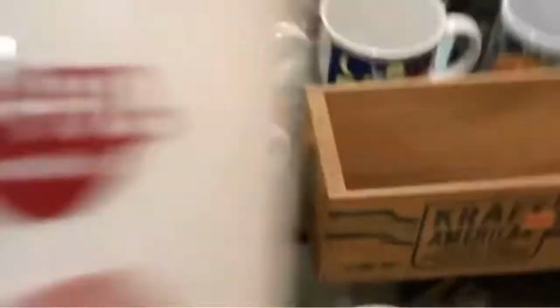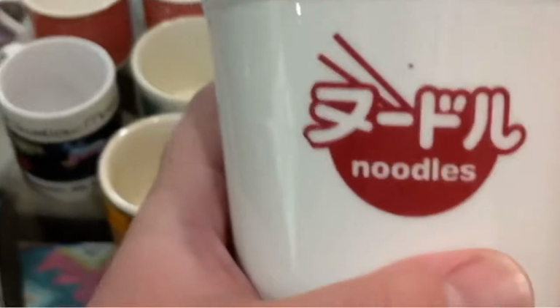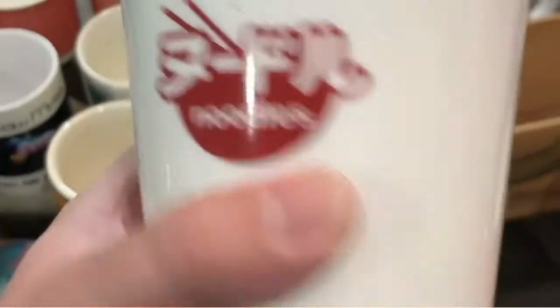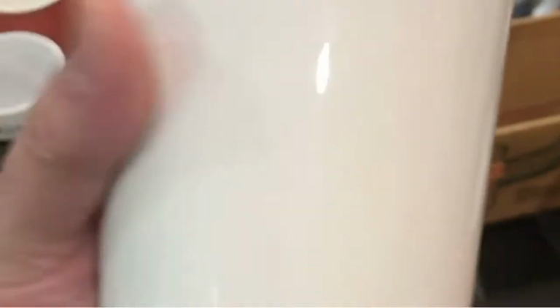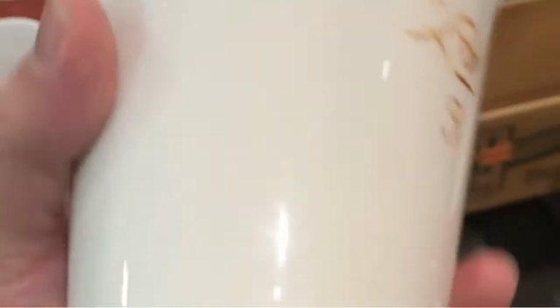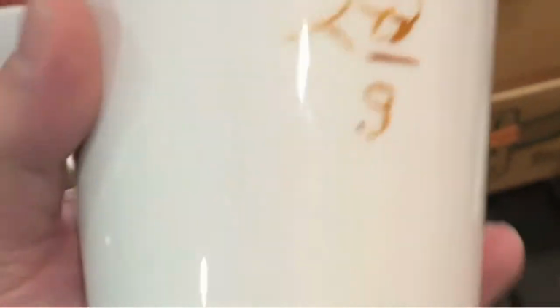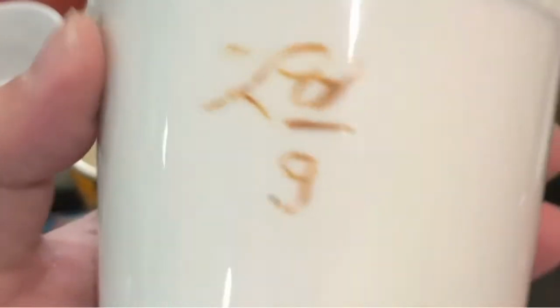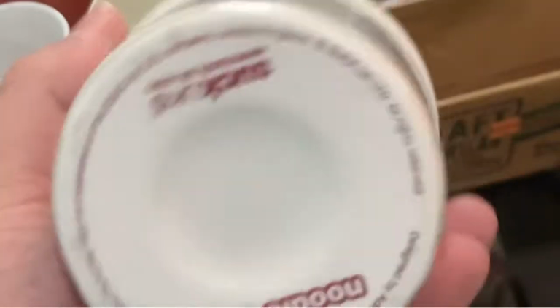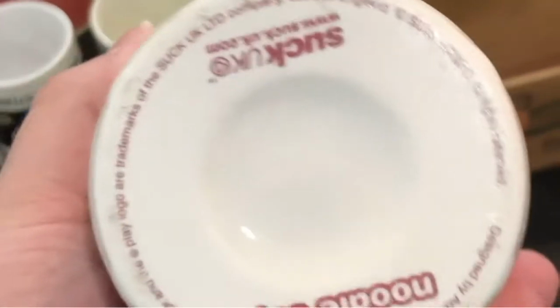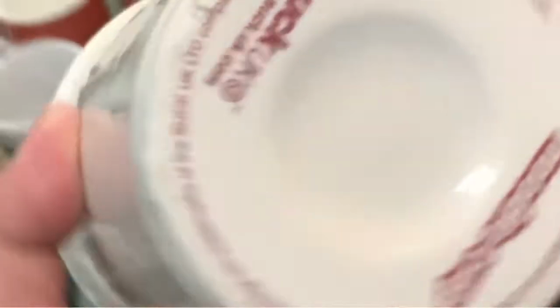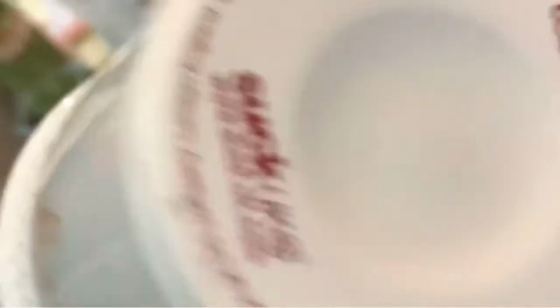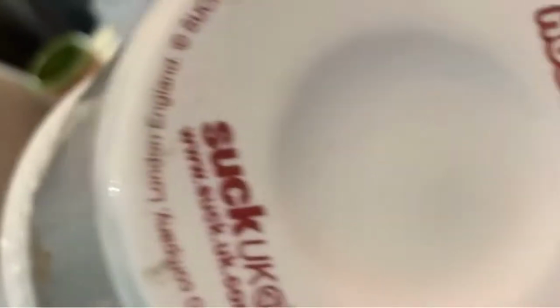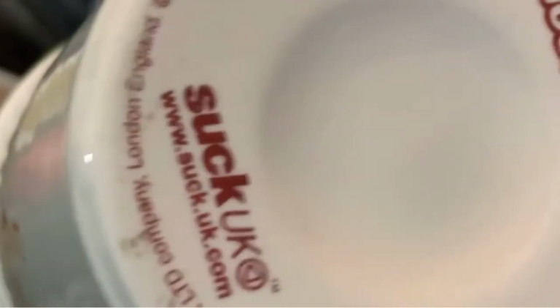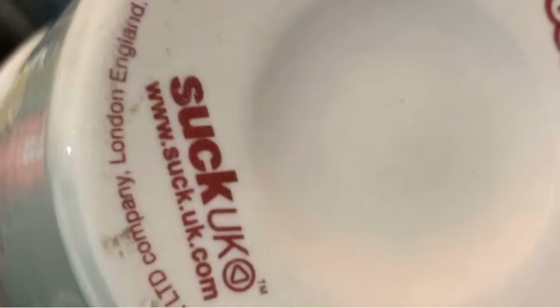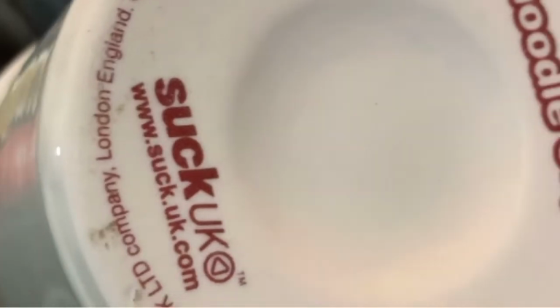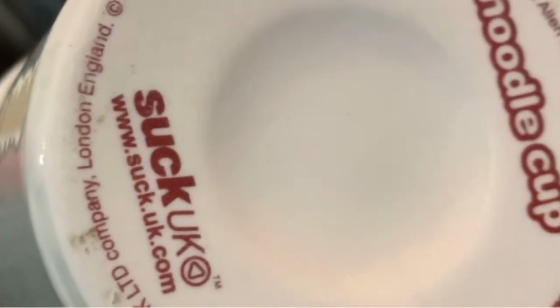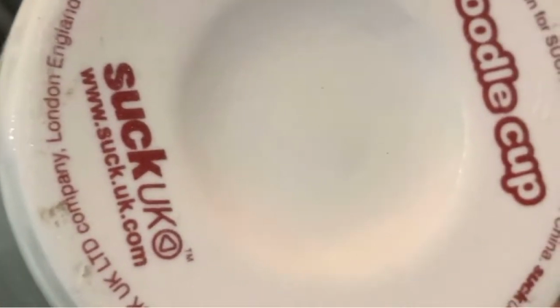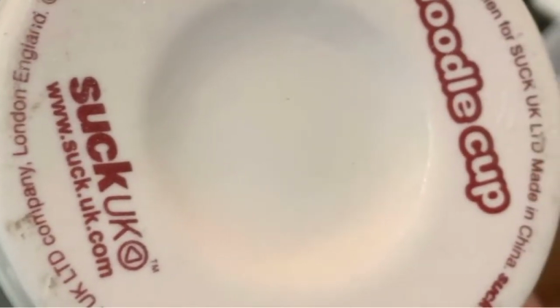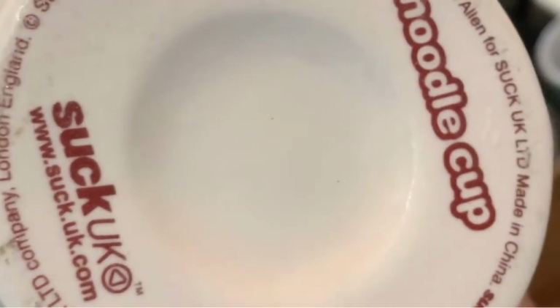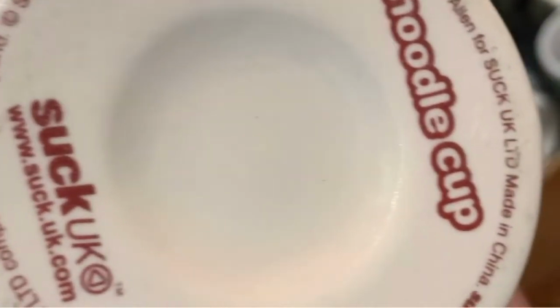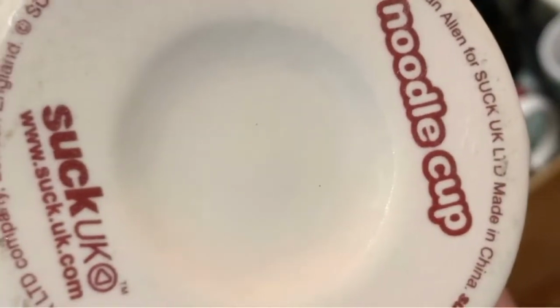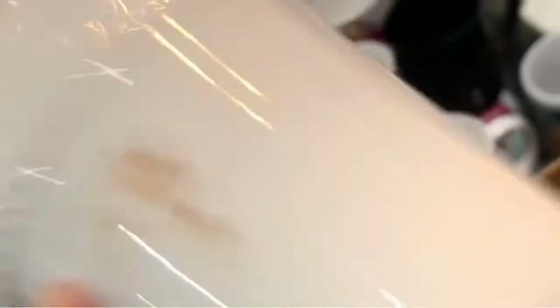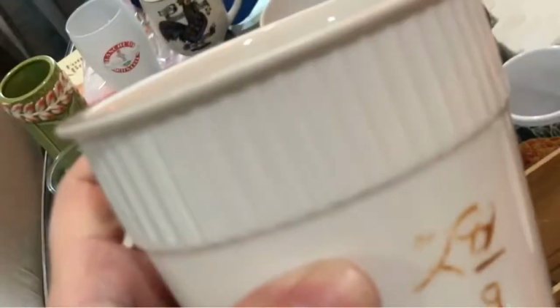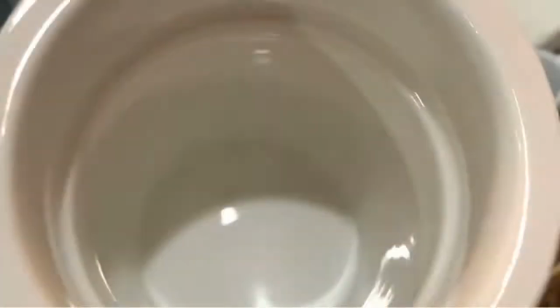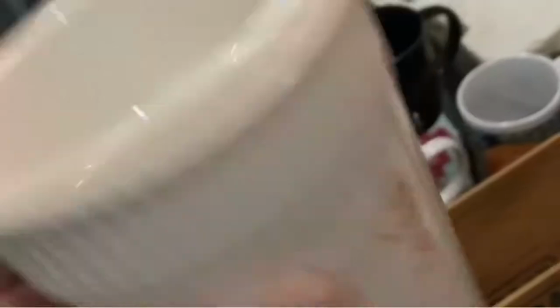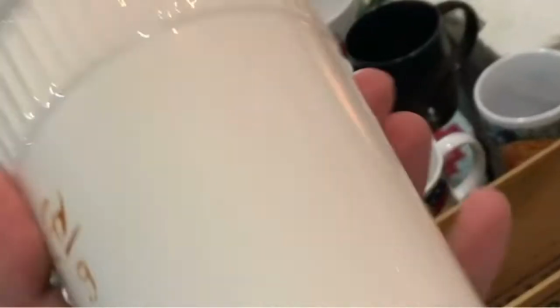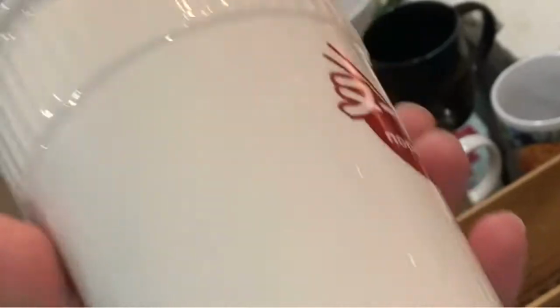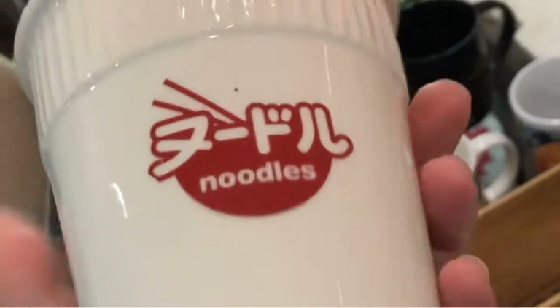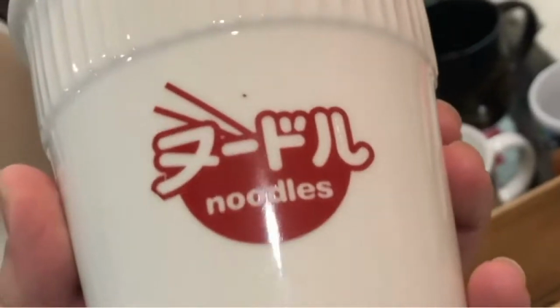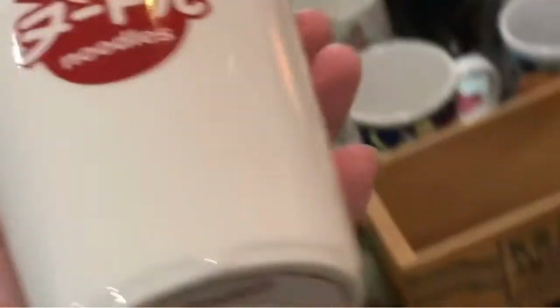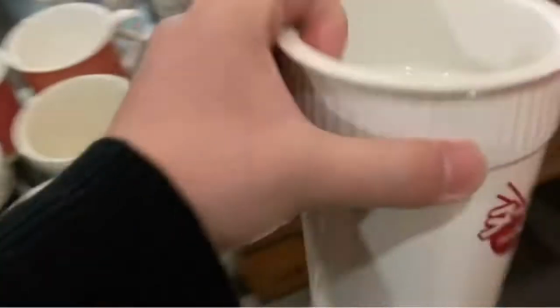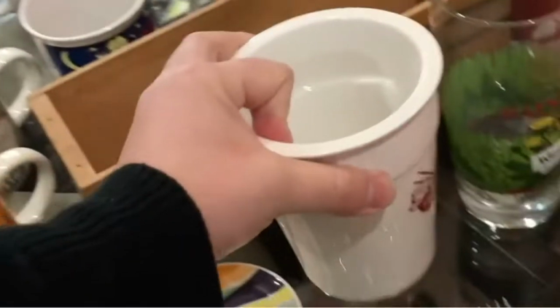This is just a cool noodle cup — it was $3 from Suck UK. It's just a noodle cup, like a ramen noodle thing. I think it's cute. I love Japanese.